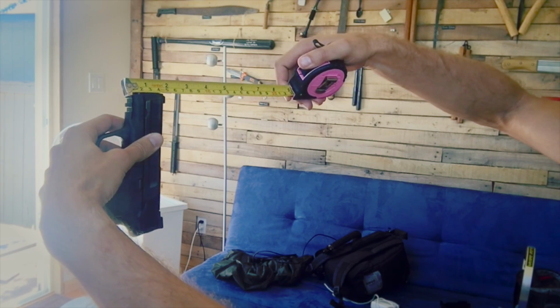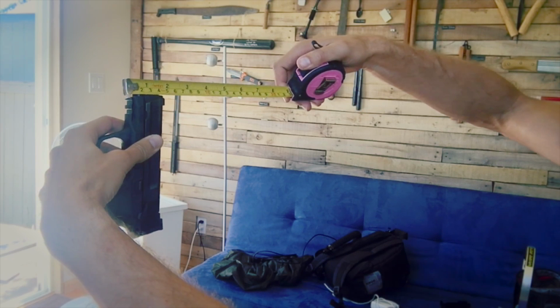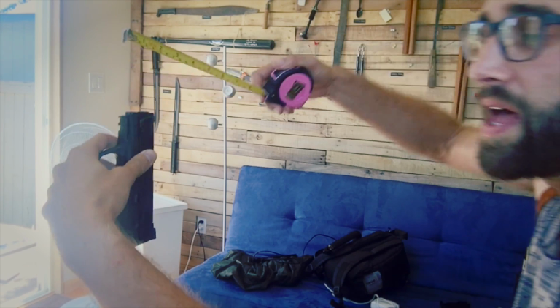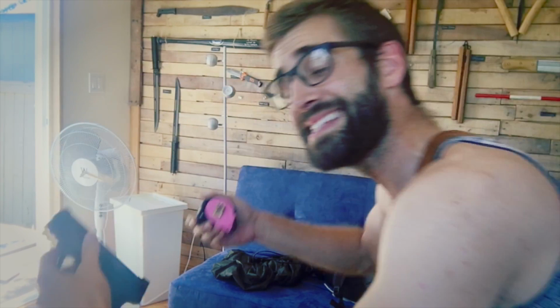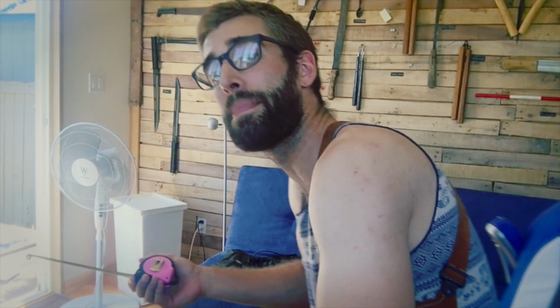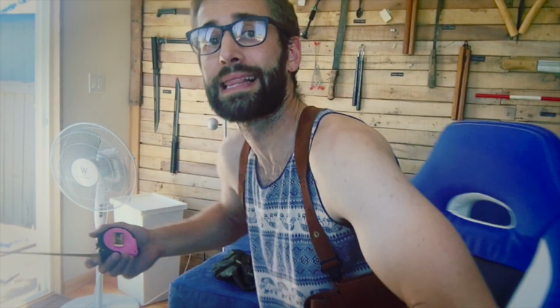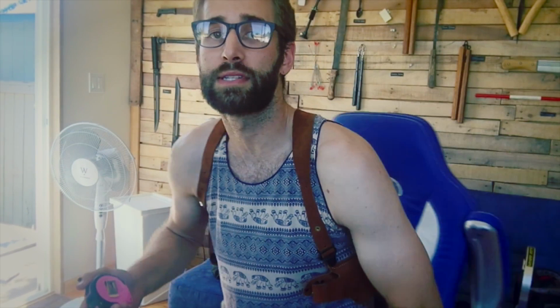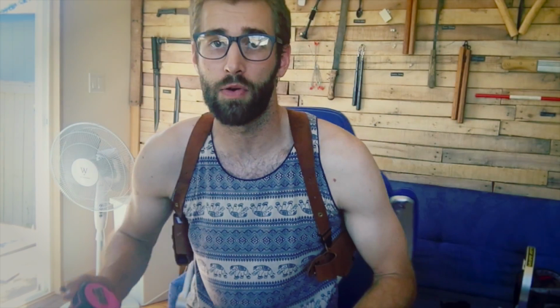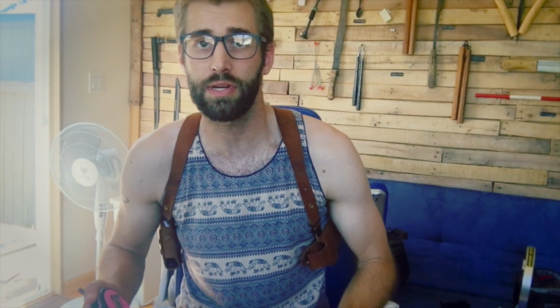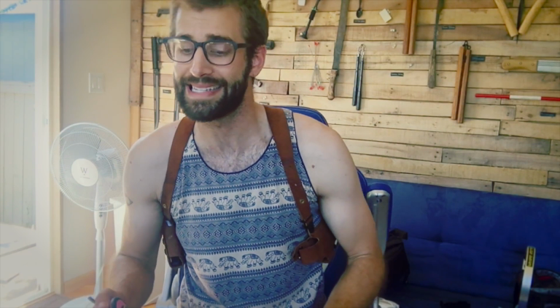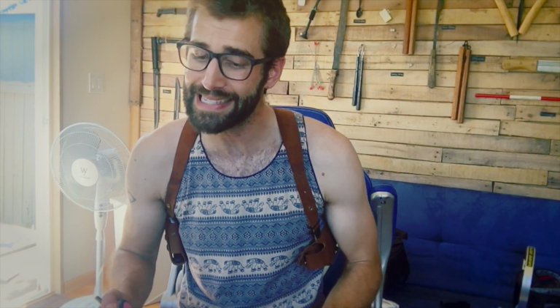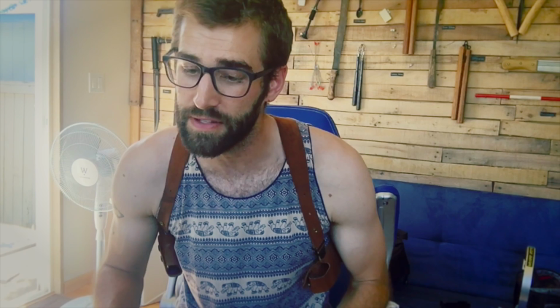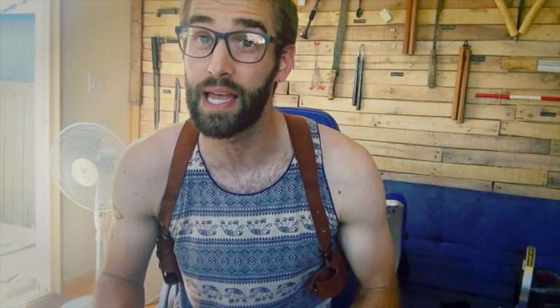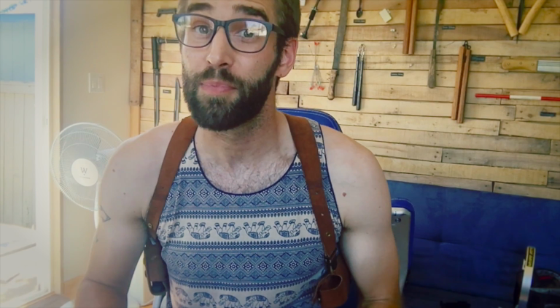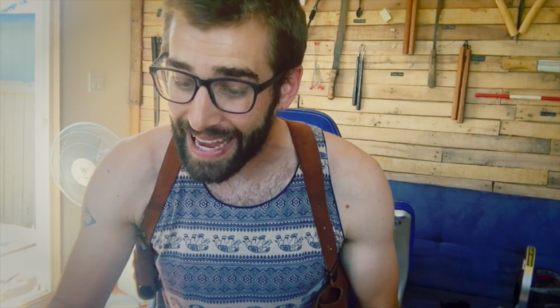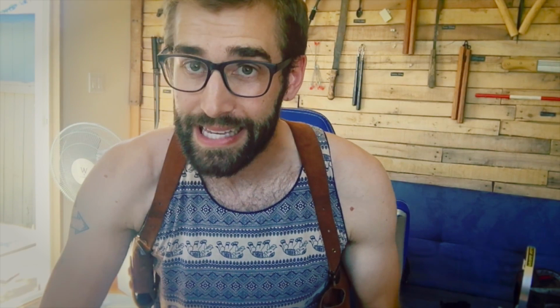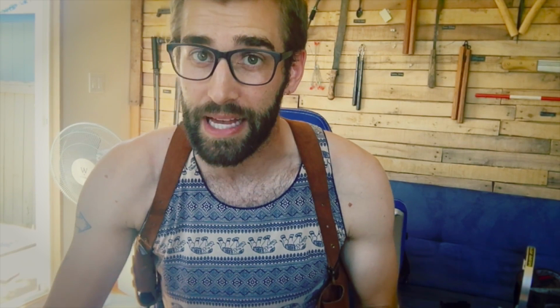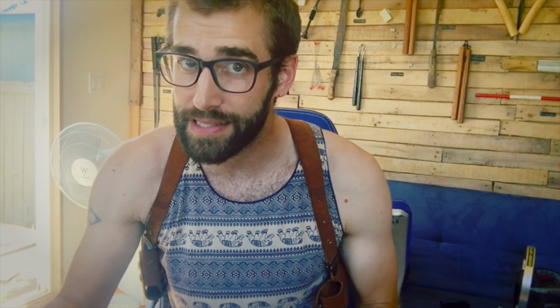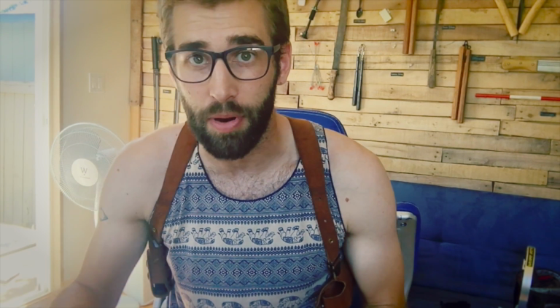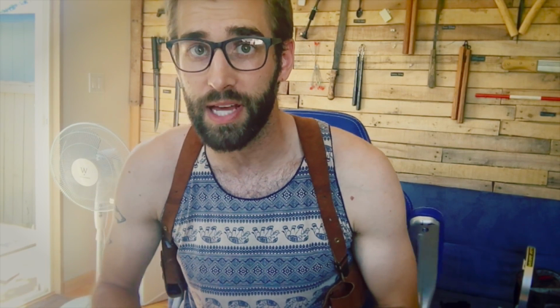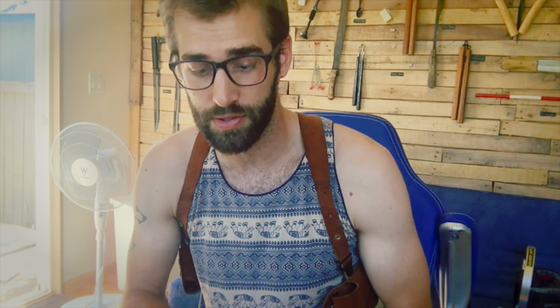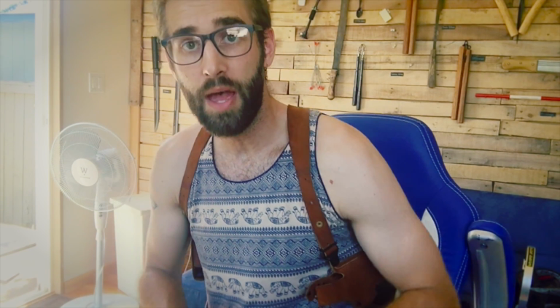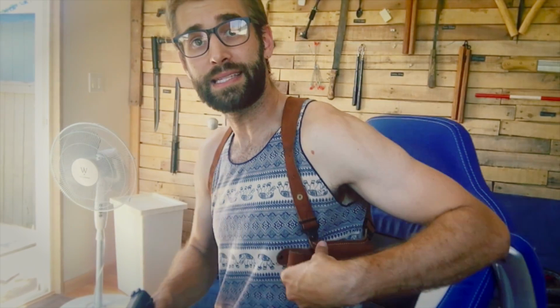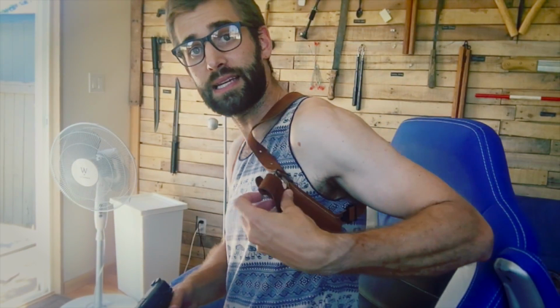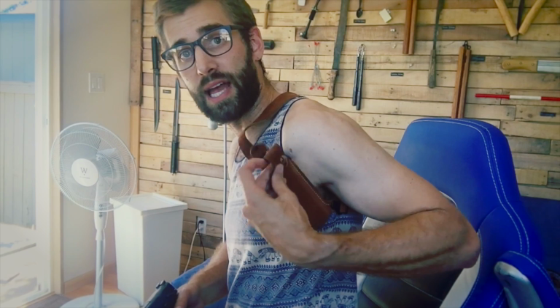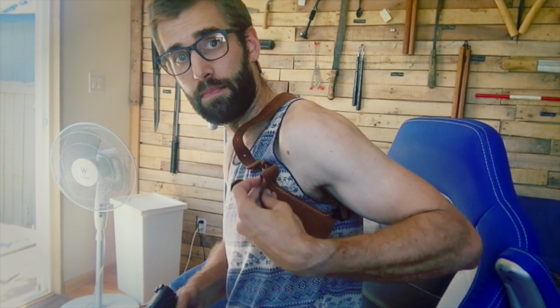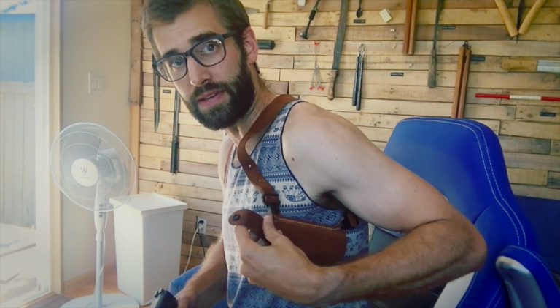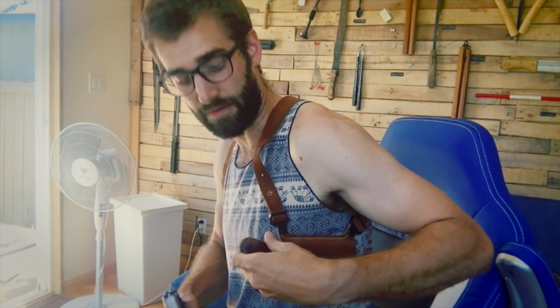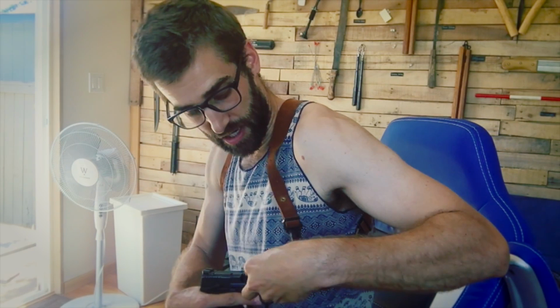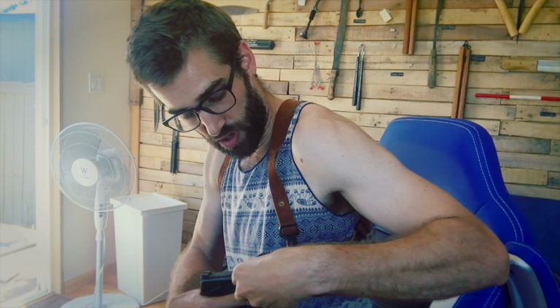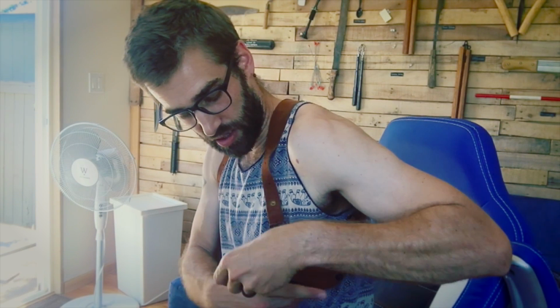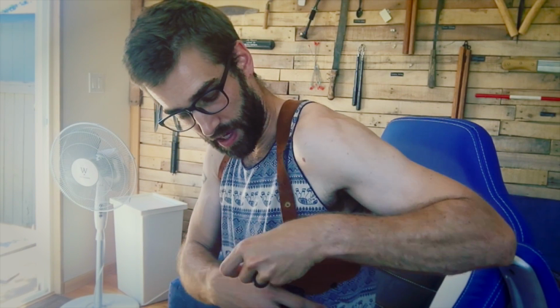The nice thing about a leather holster is it doesn't have to be a precise fit like a plastic or polymer holster, because it does have a bit of give and it stretches a little bit.